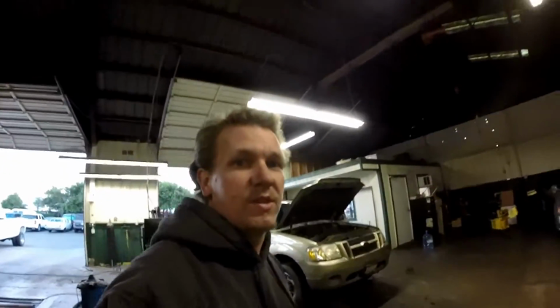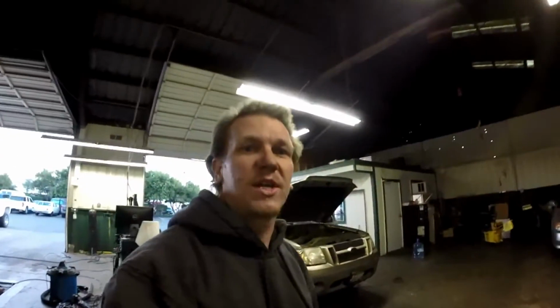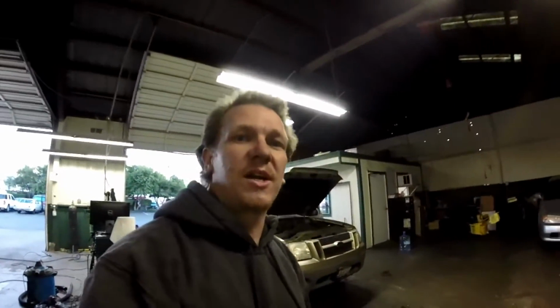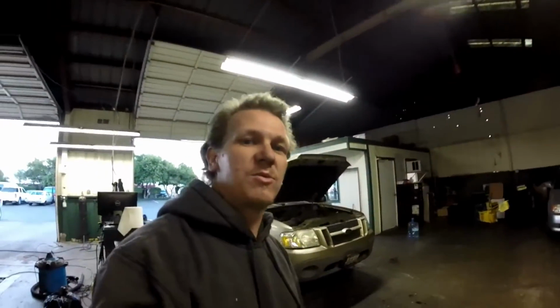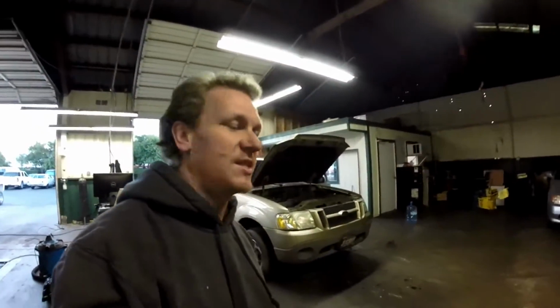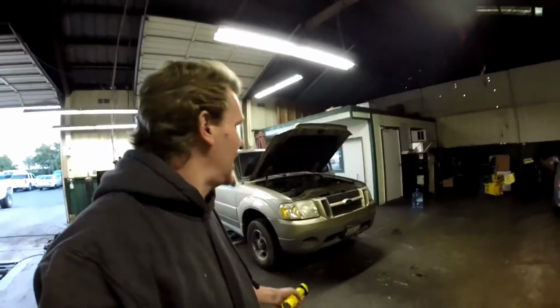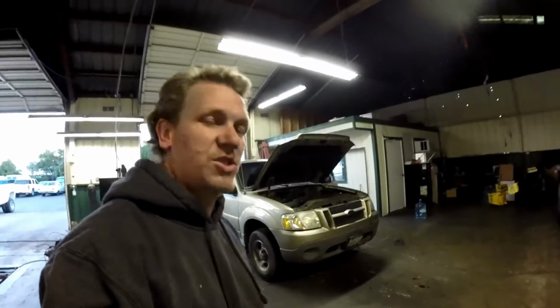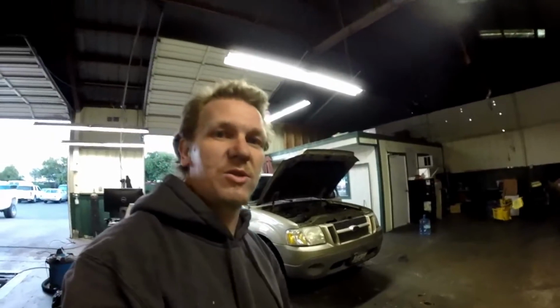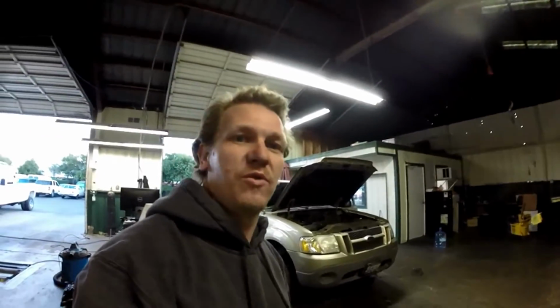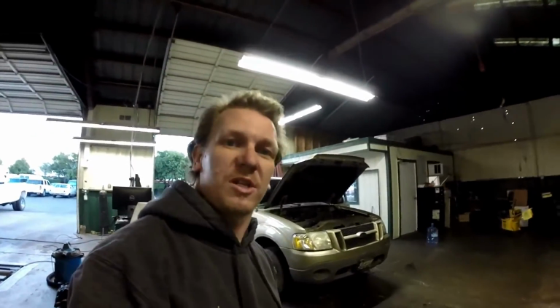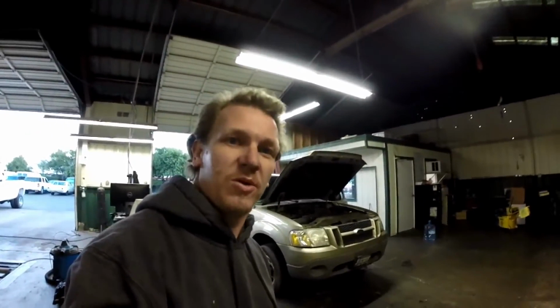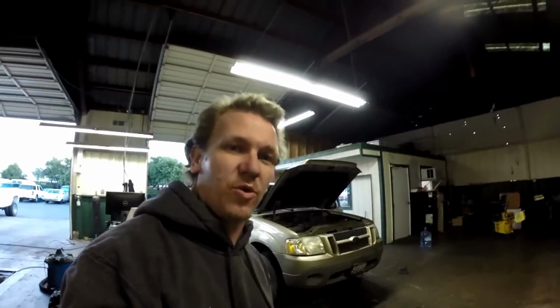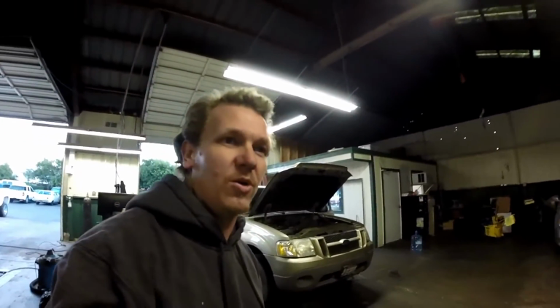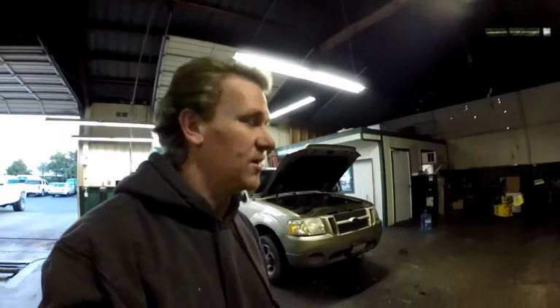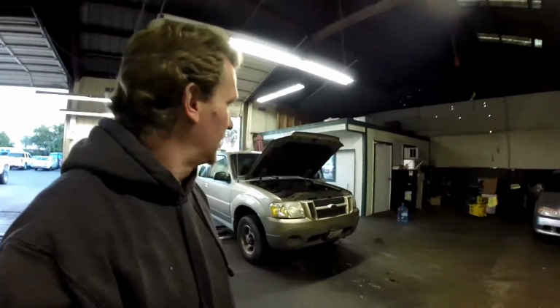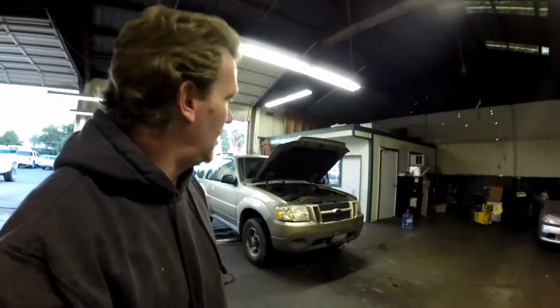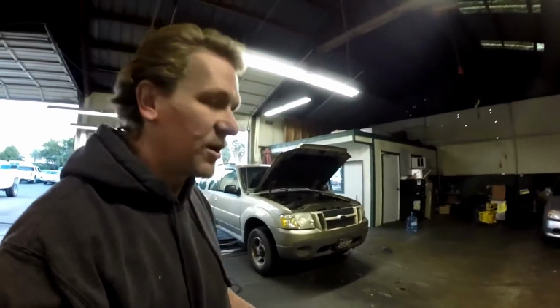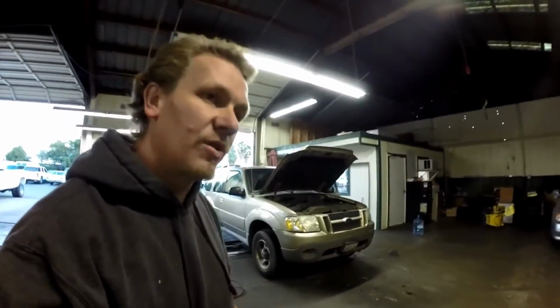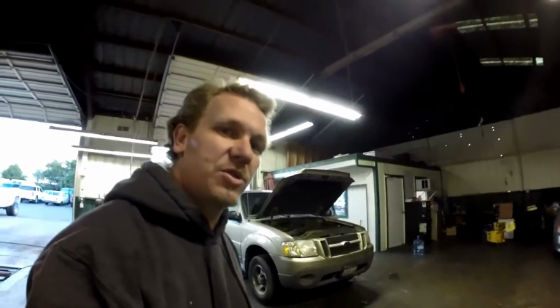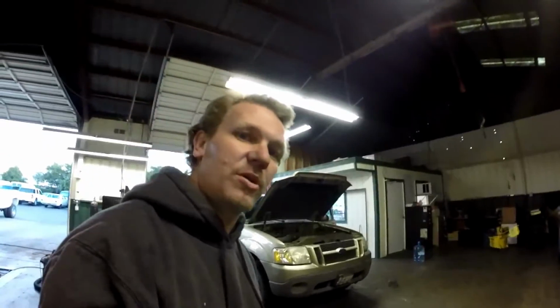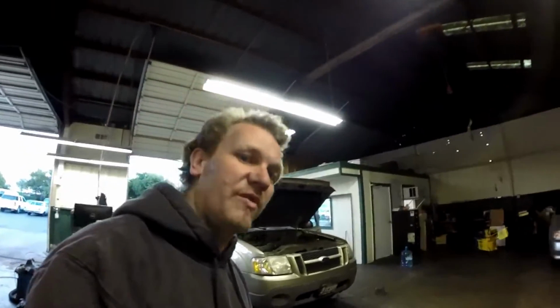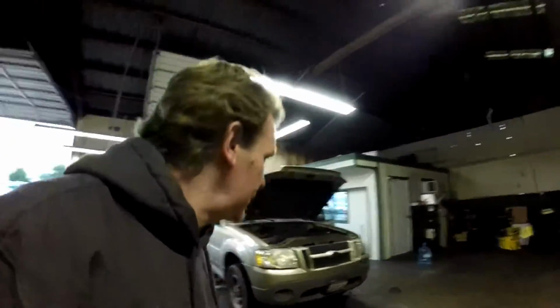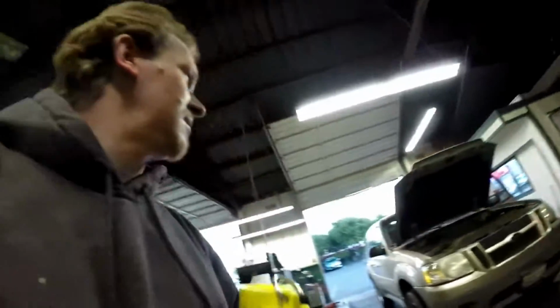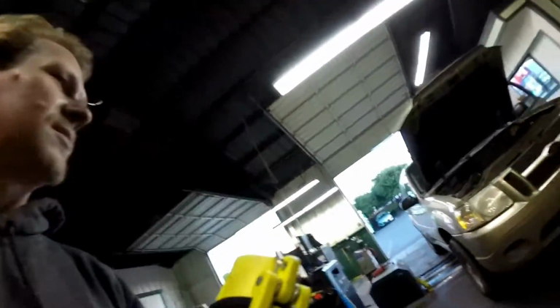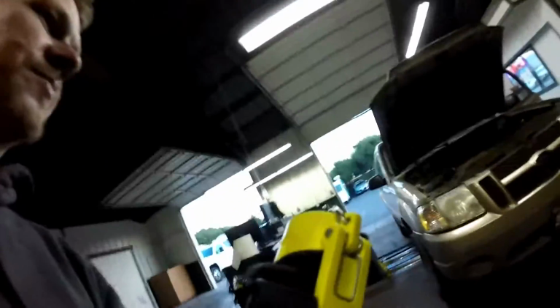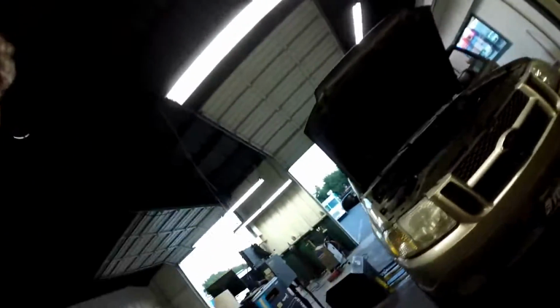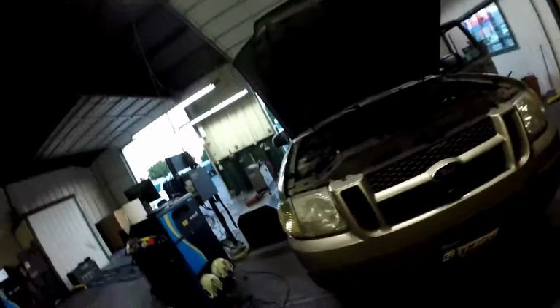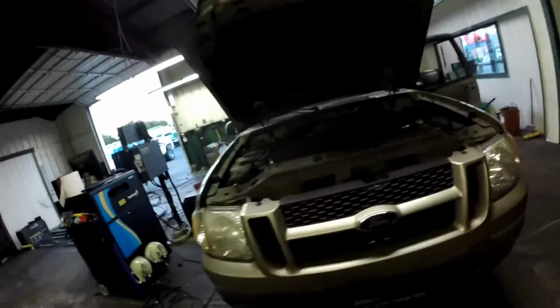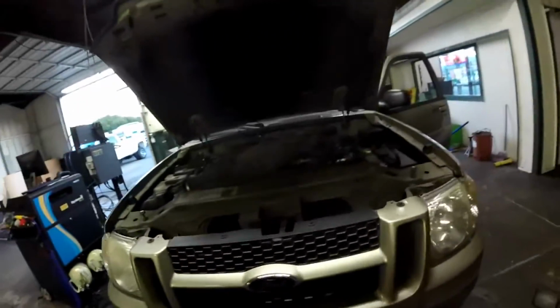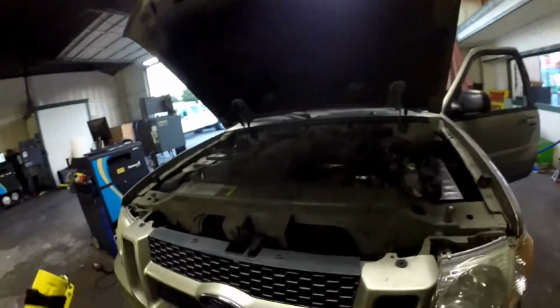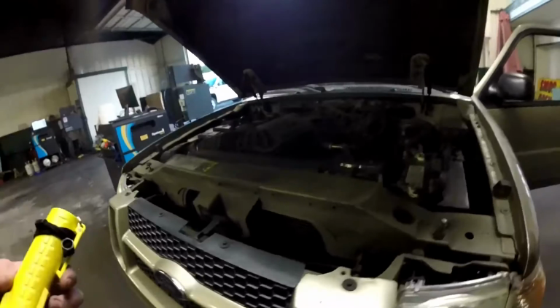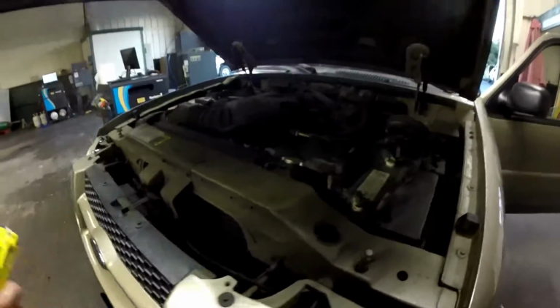Thanks for checking out Scotty's Hobbies once again. Today we have this 2002 Ford Exploder 4.0 liter. We're gonna go over the emissions components real fast. I know it's kind of dark so bear with me in here.